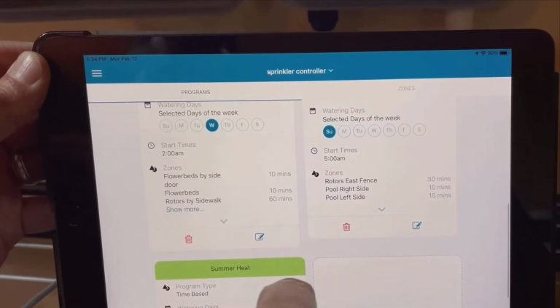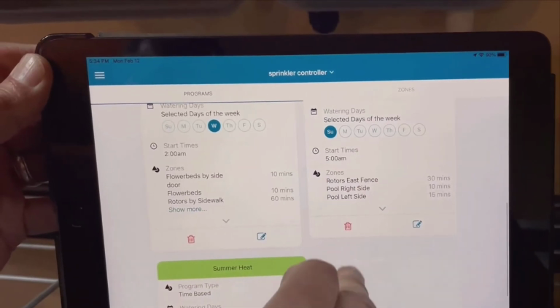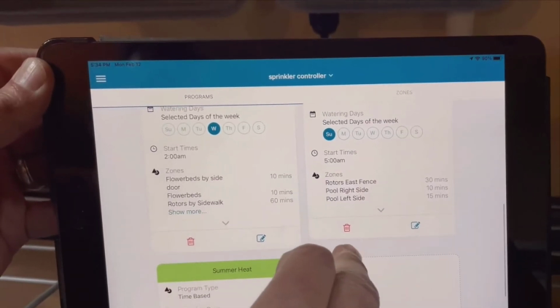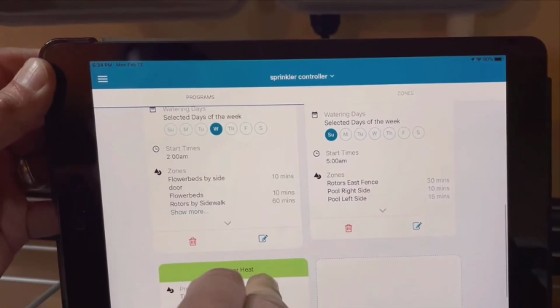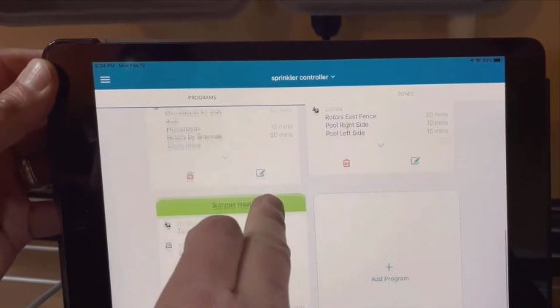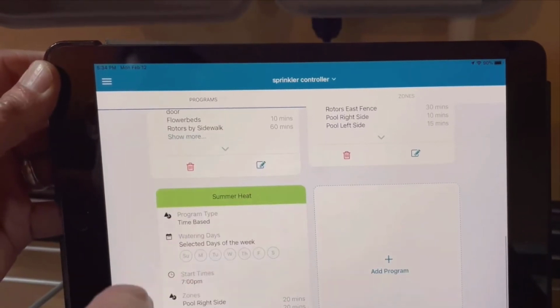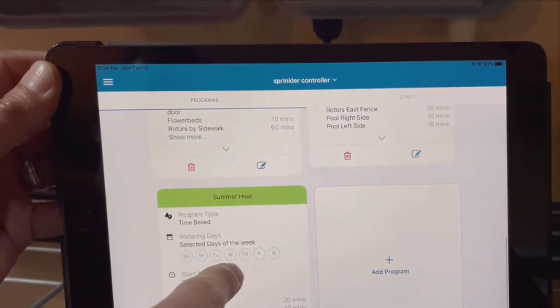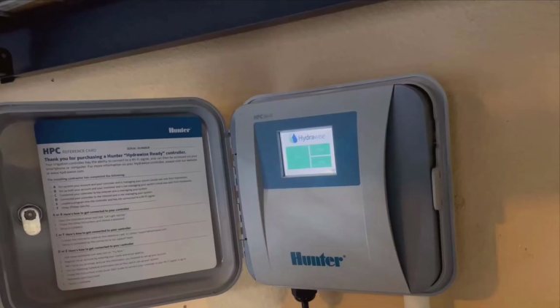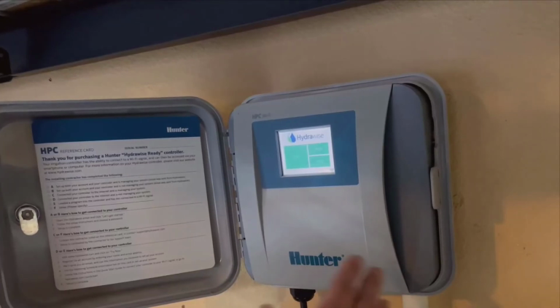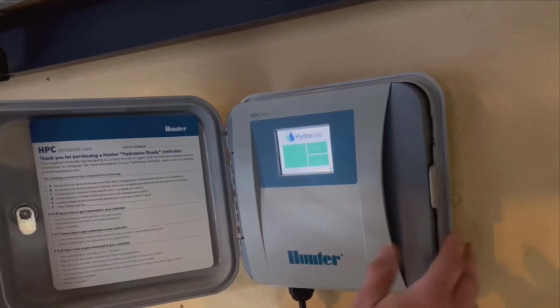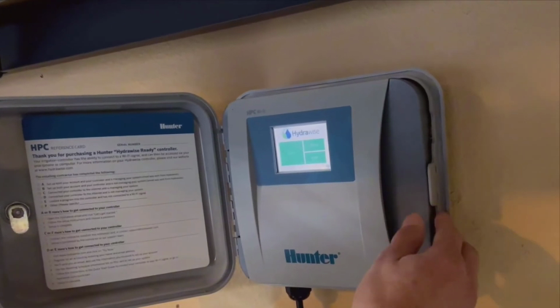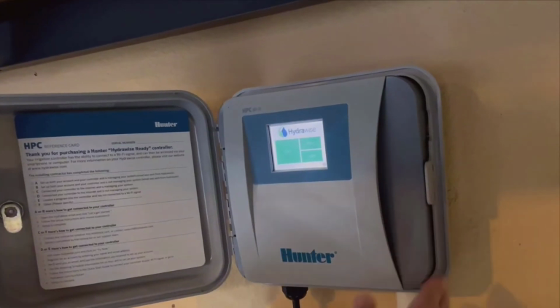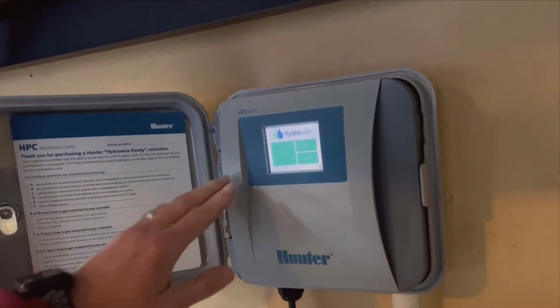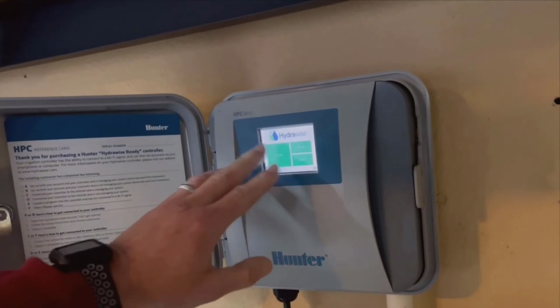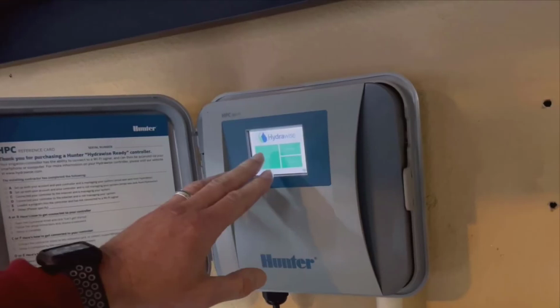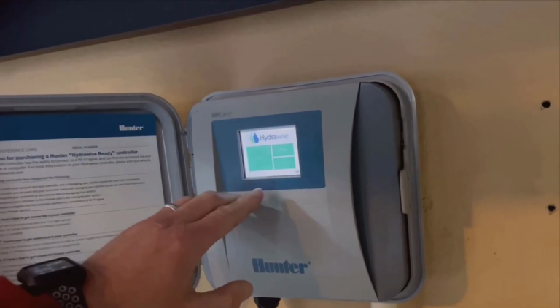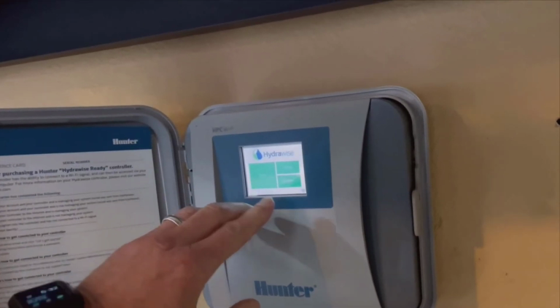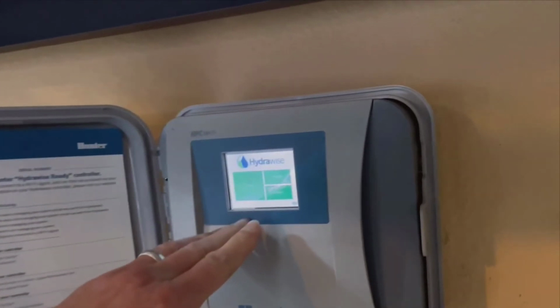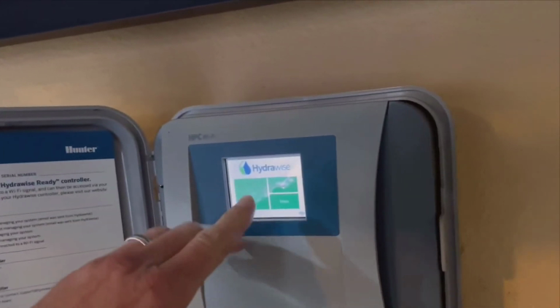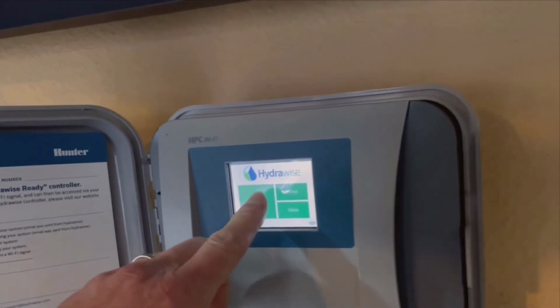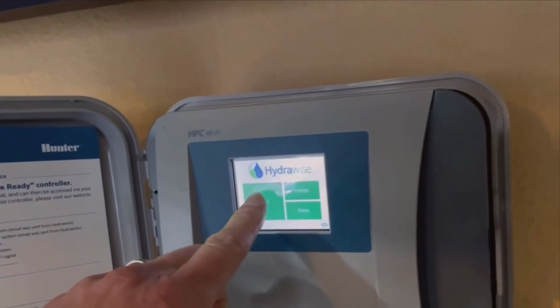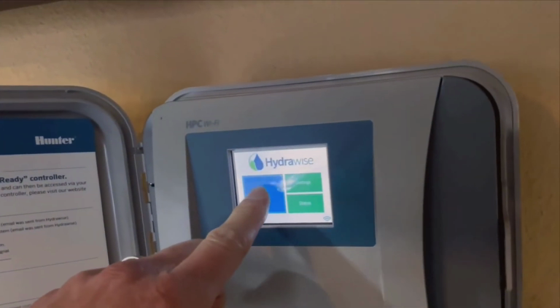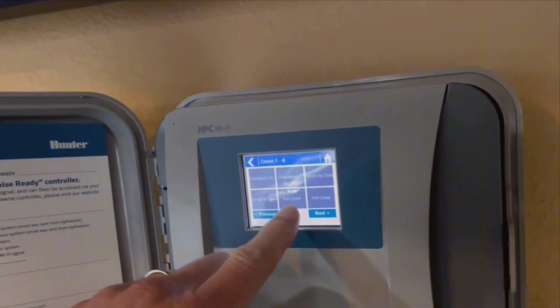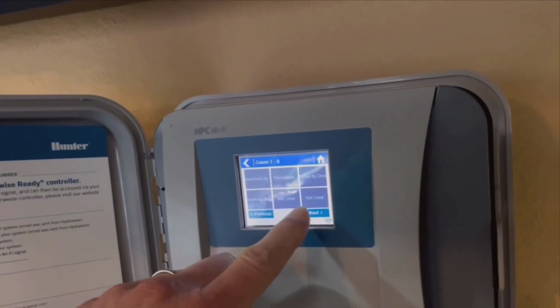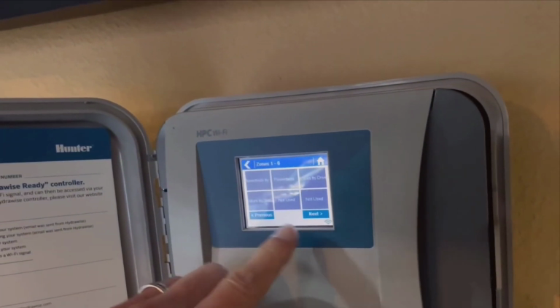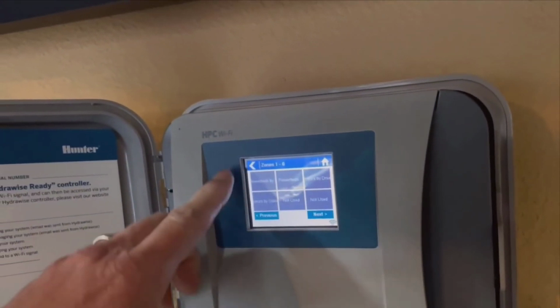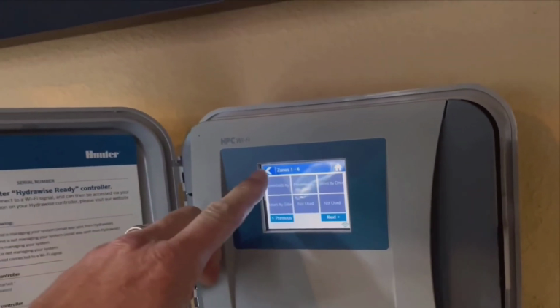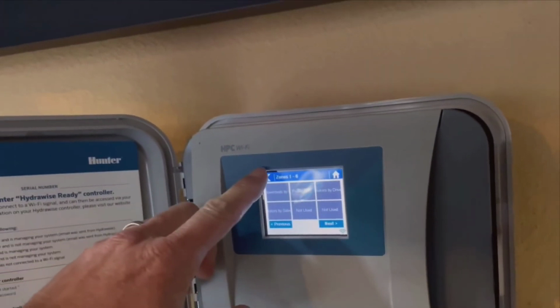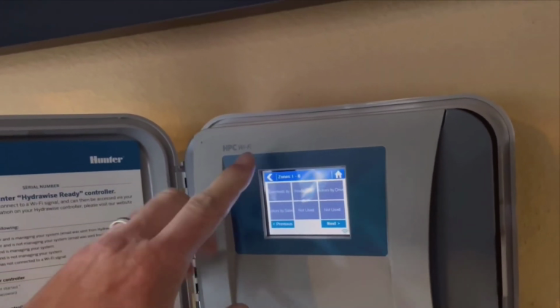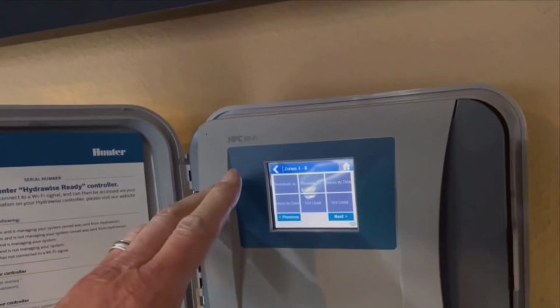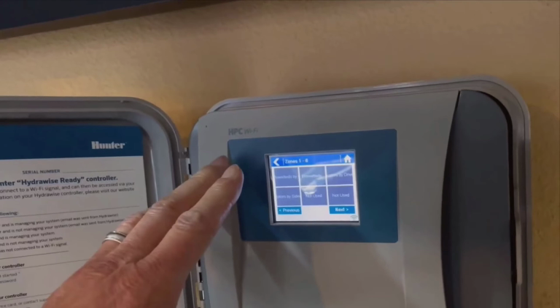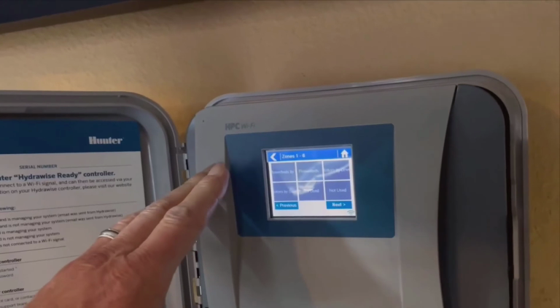With this system, if you're someone who needs to test individual zones, the app makes it straightforward. You can start and stop each zone without any hassle, using just your phone or tablet.